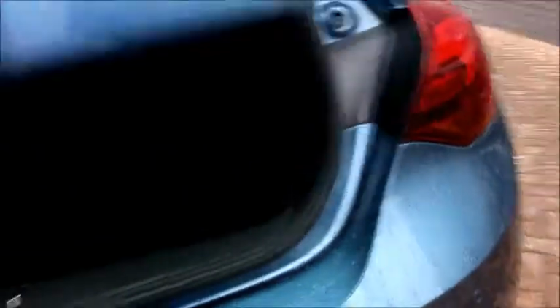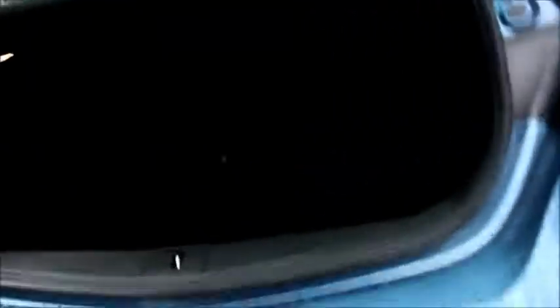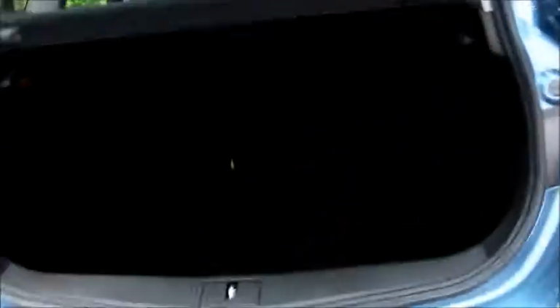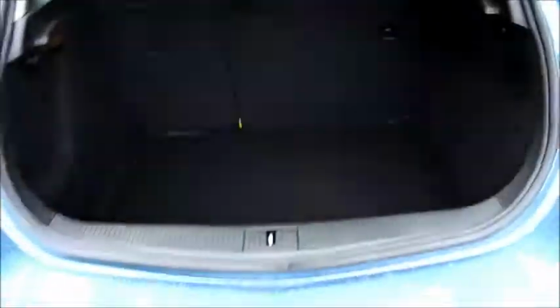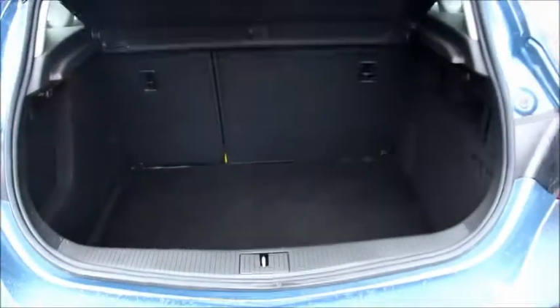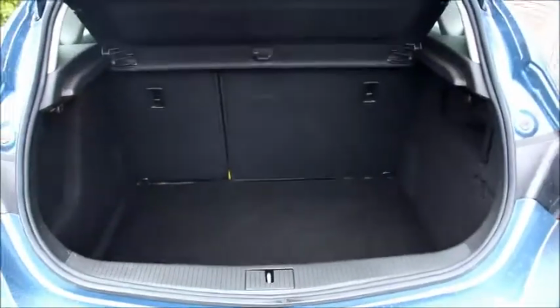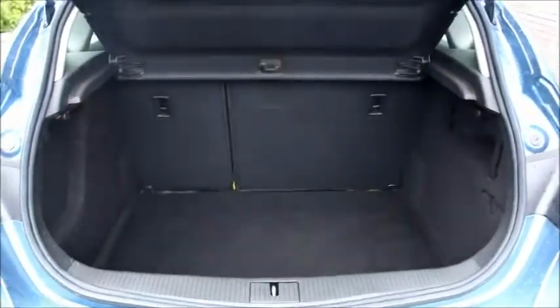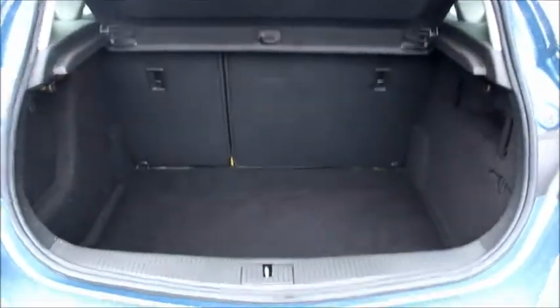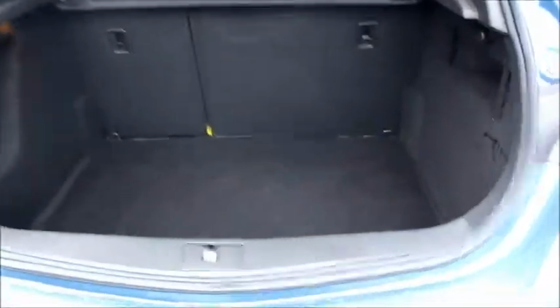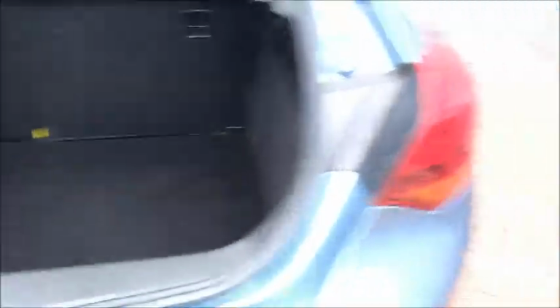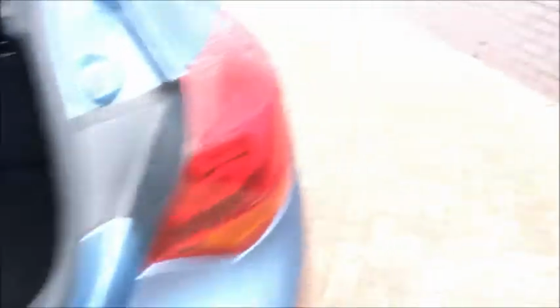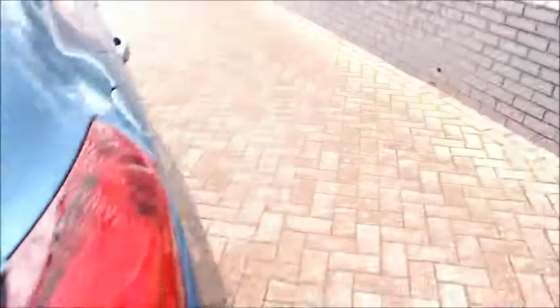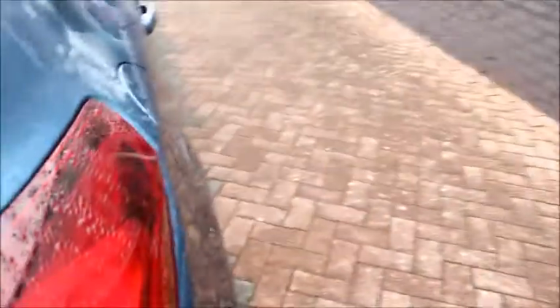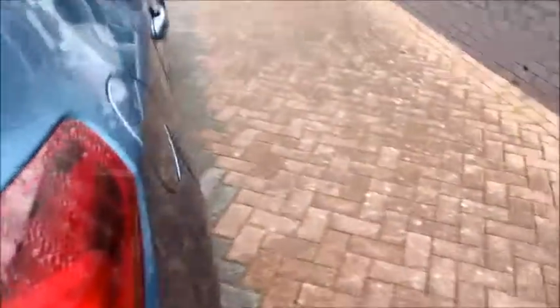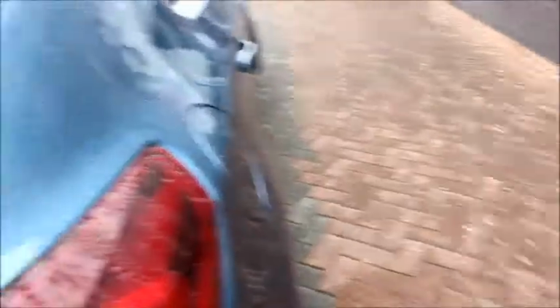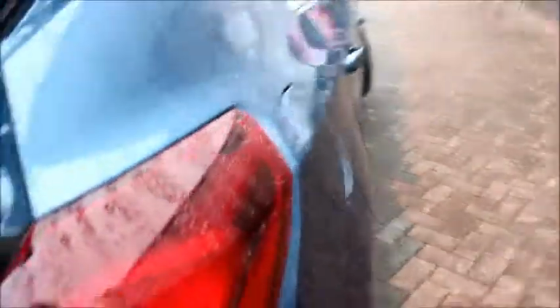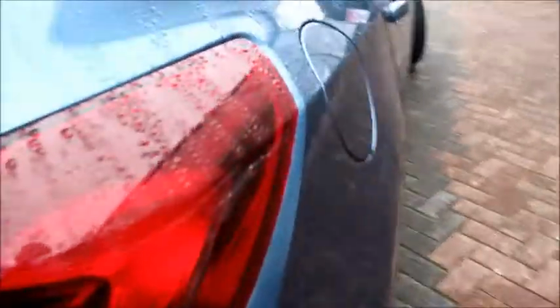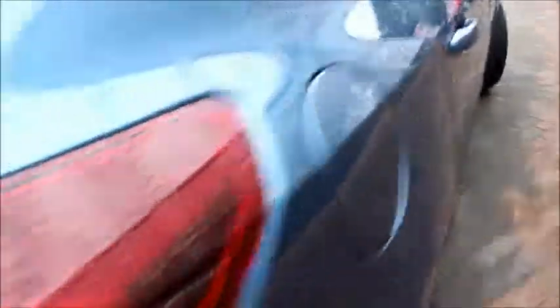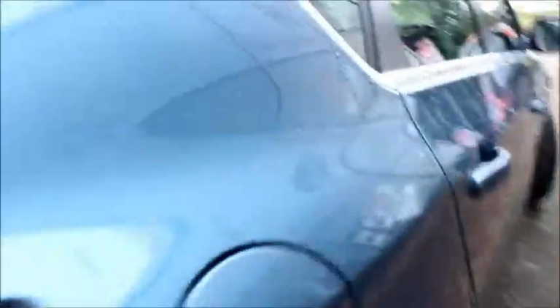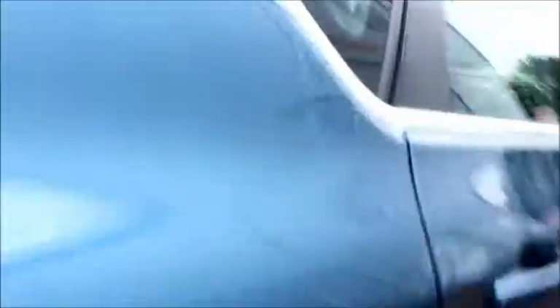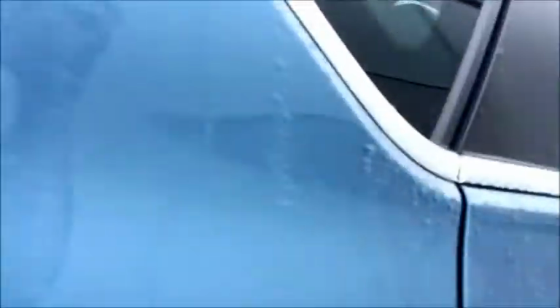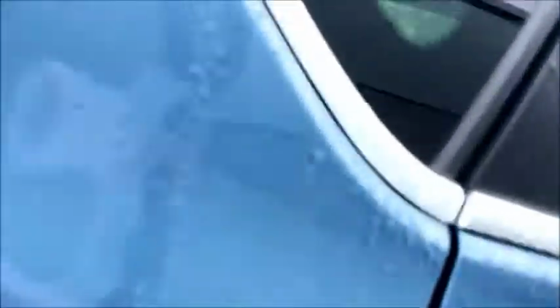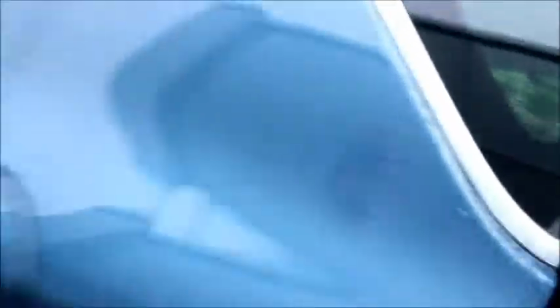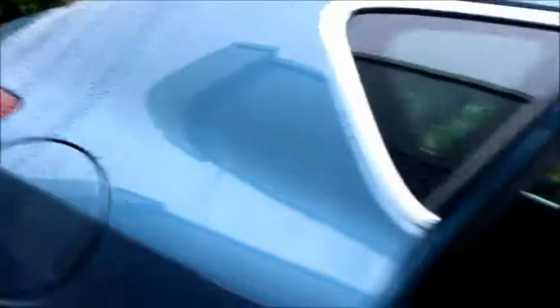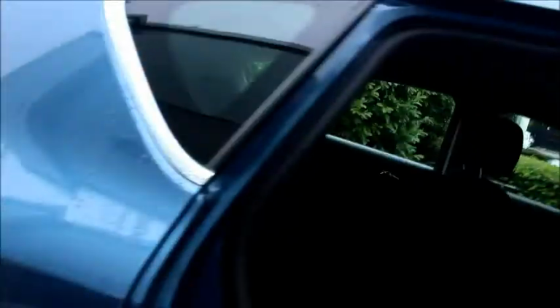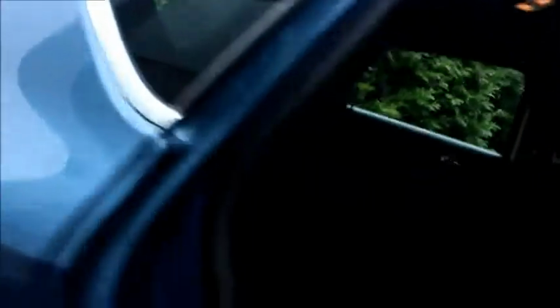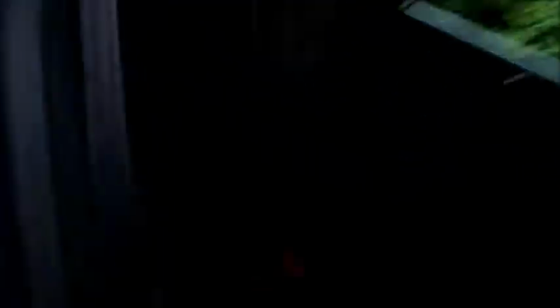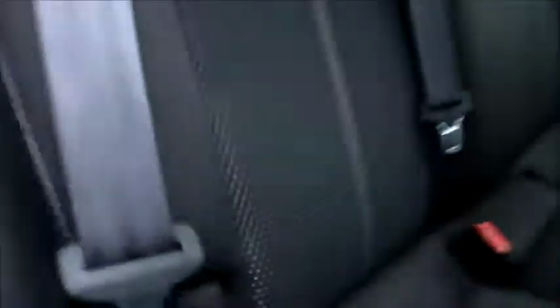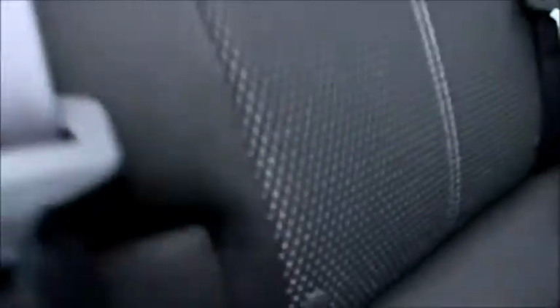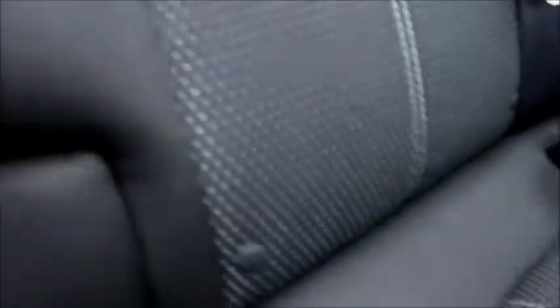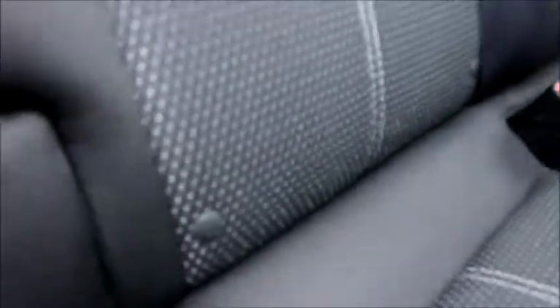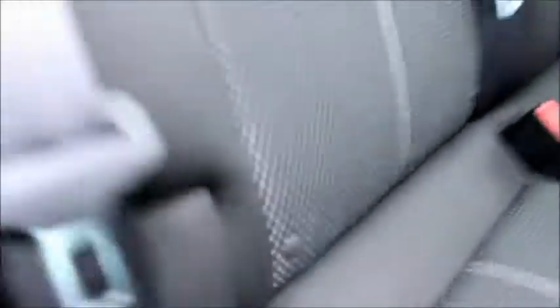The boot is large and can be extended even further by putting the back seats down. Comes with the ISOFIX child seat fixtures.